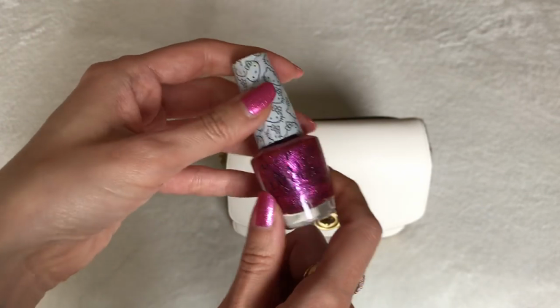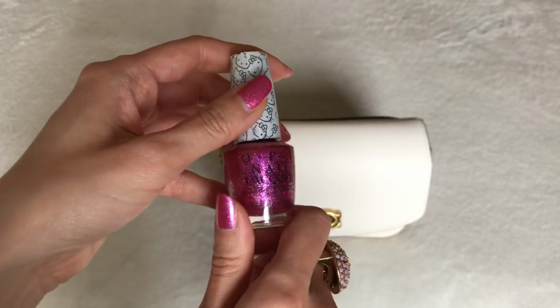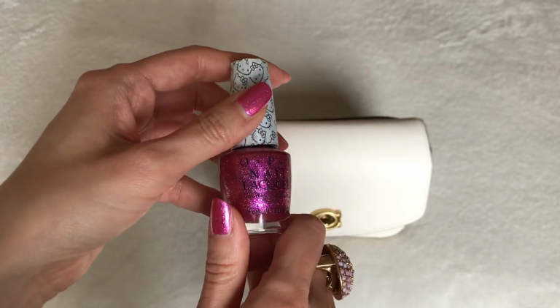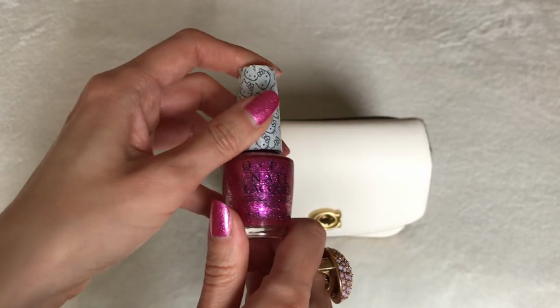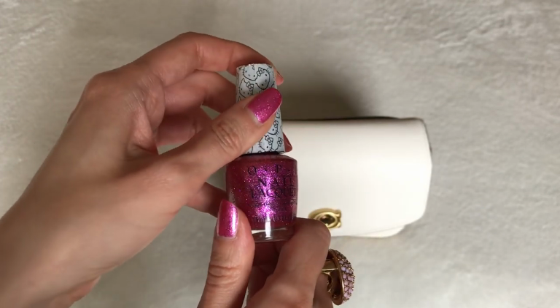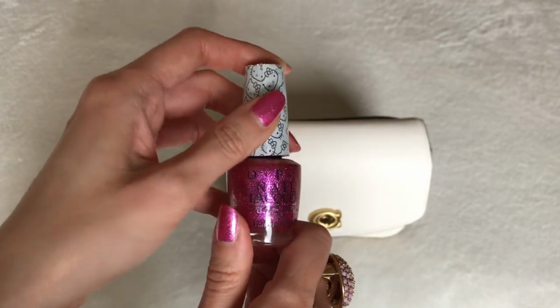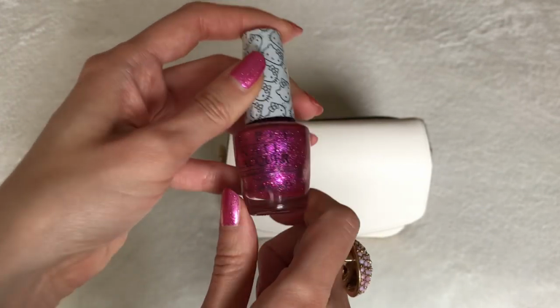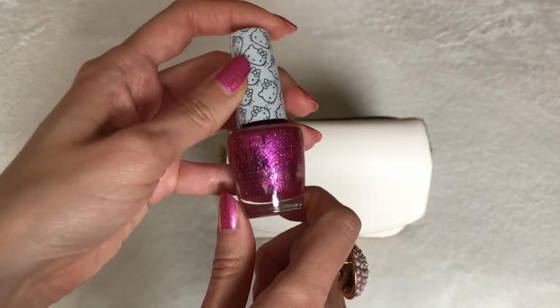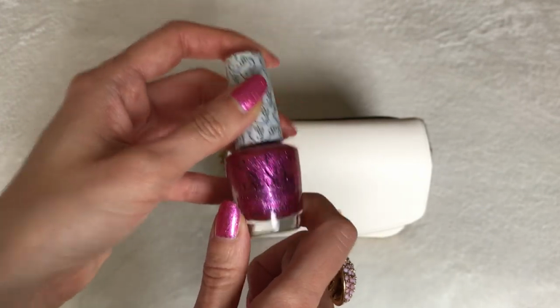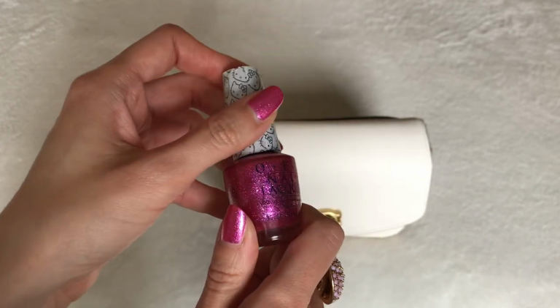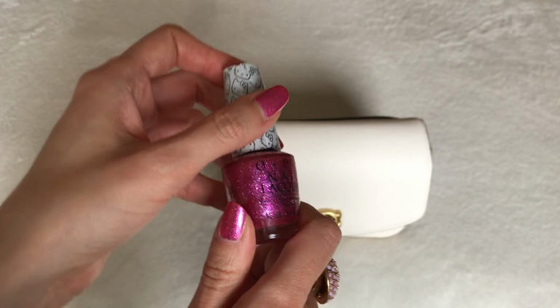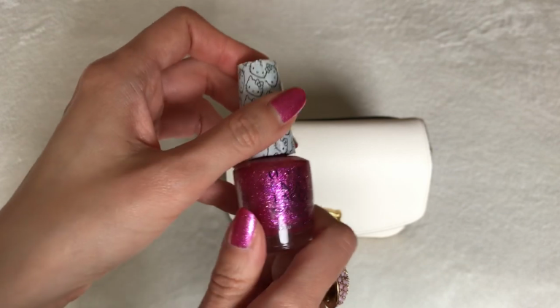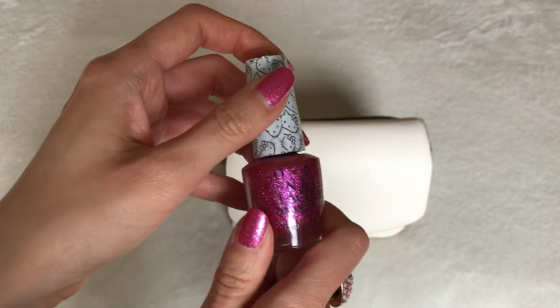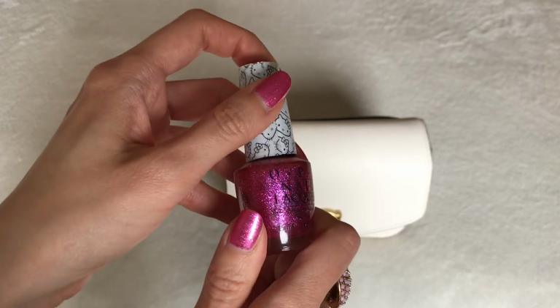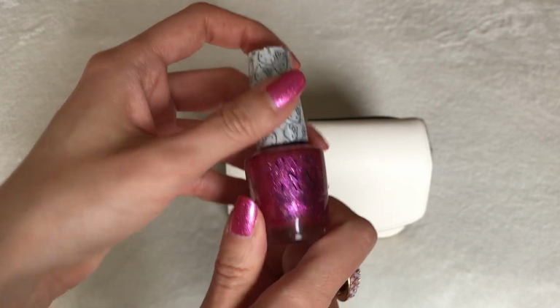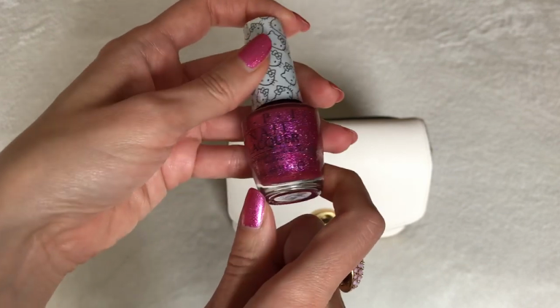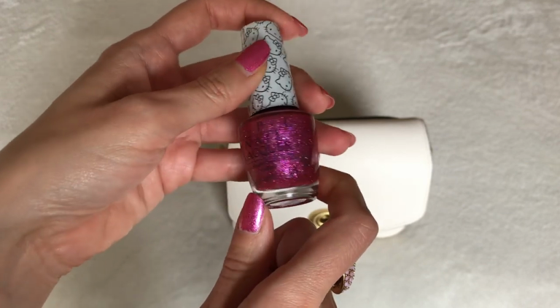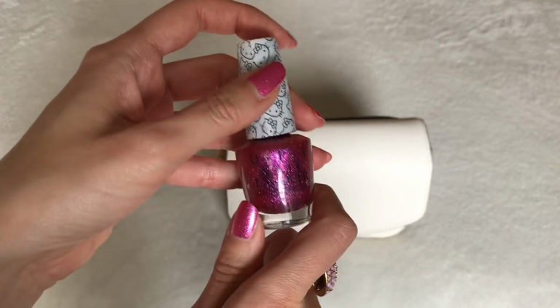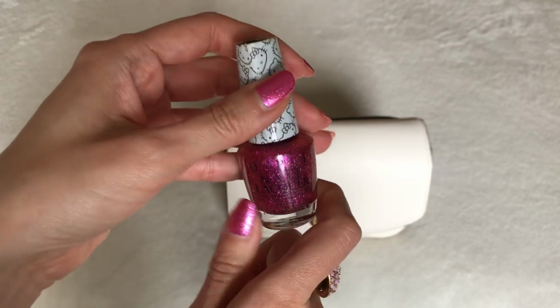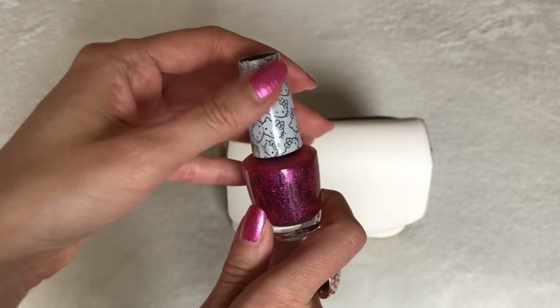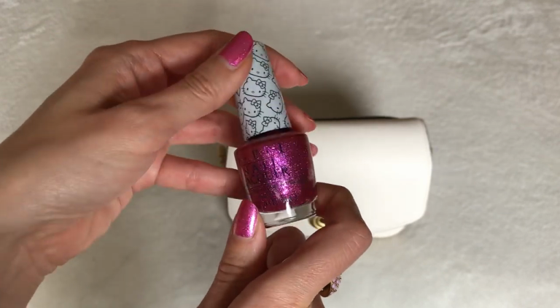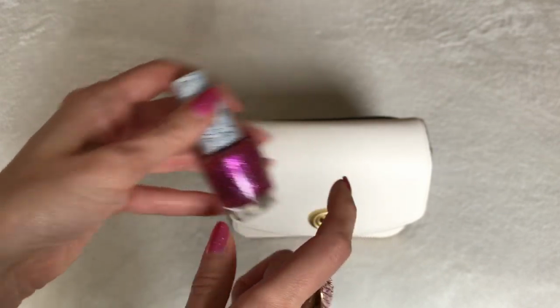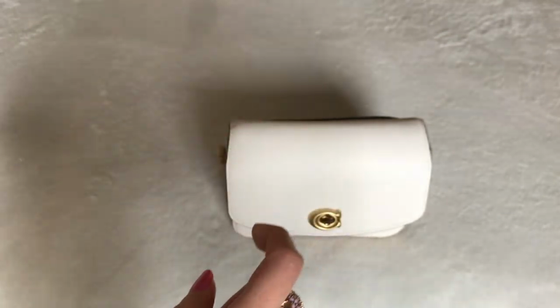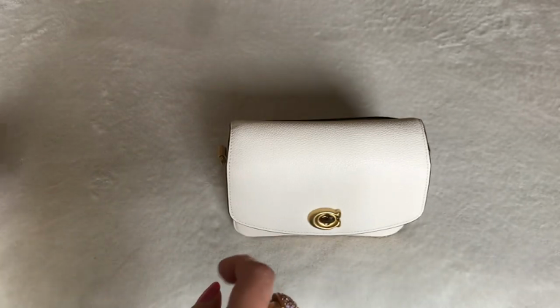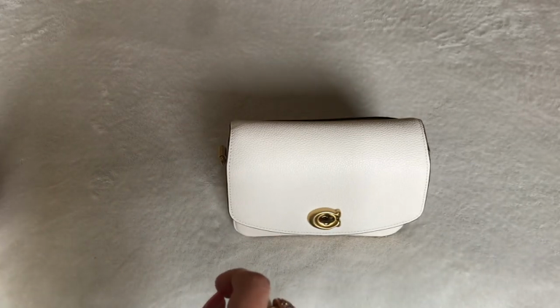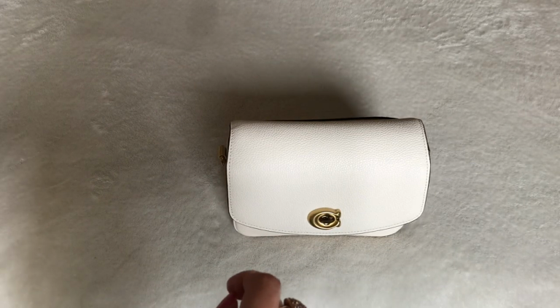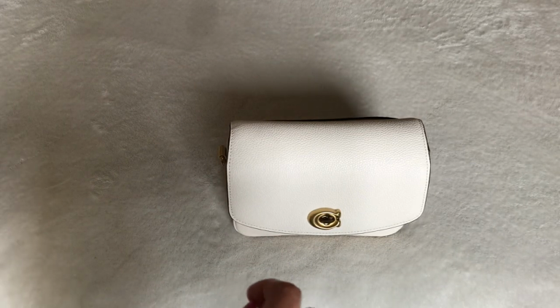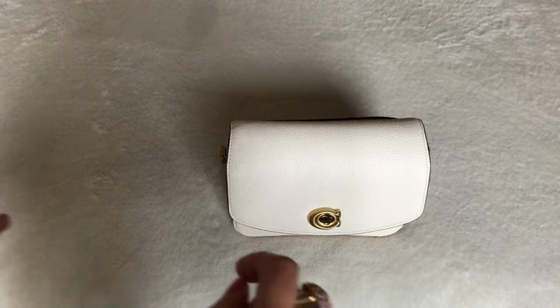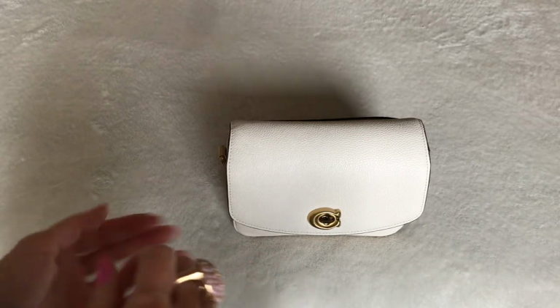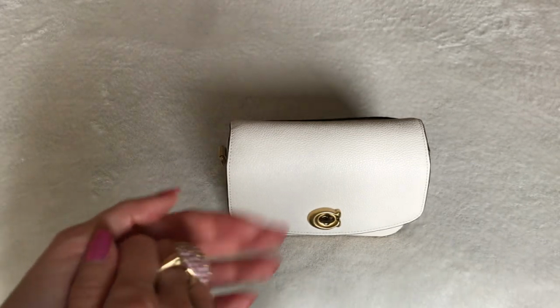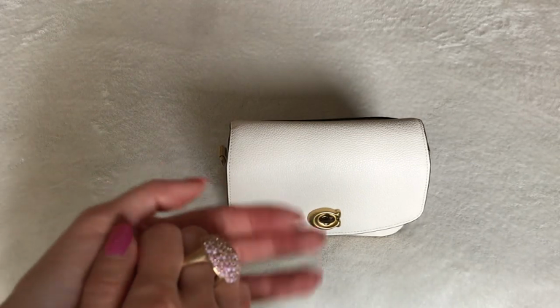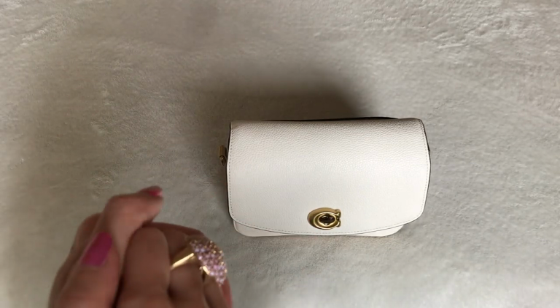Please let me know in the comments below if you feel like you're going off the deep end too, just randomly choosing different styles and colors that you normally wouldn't. I feel weird but it's fun.